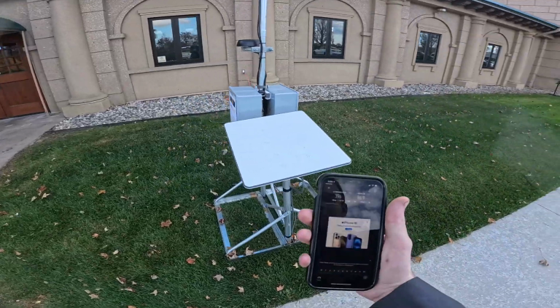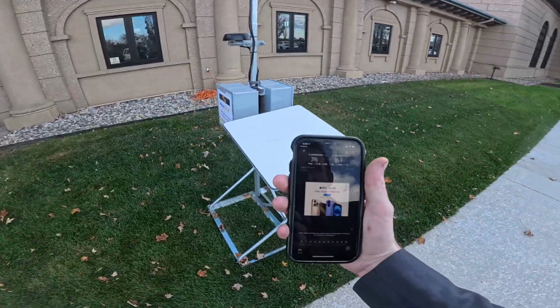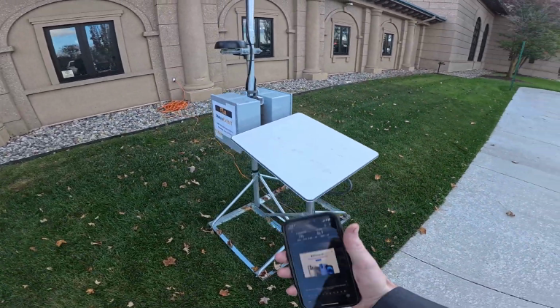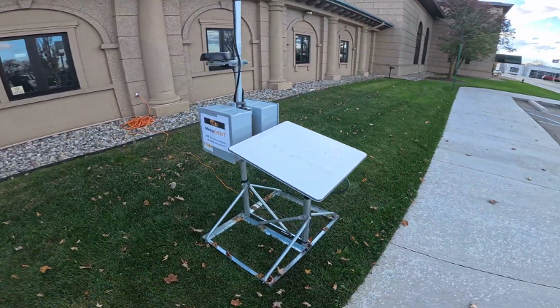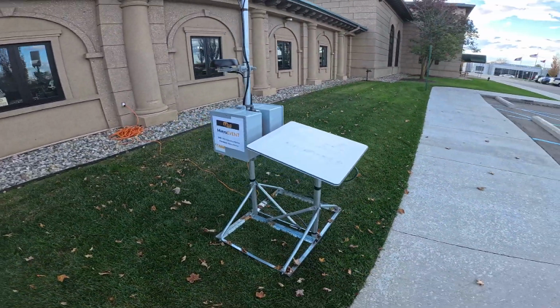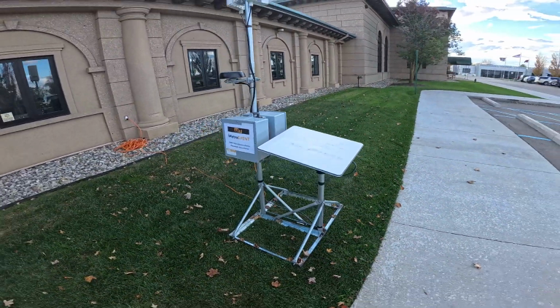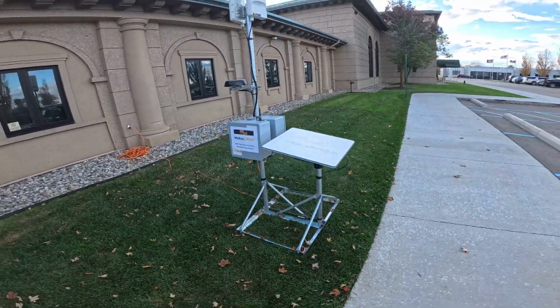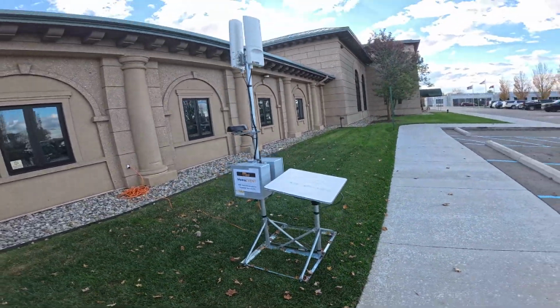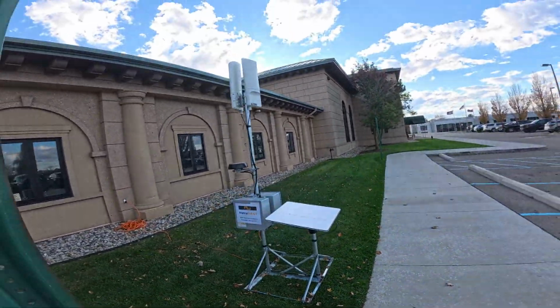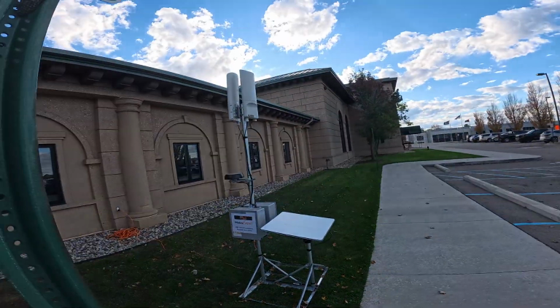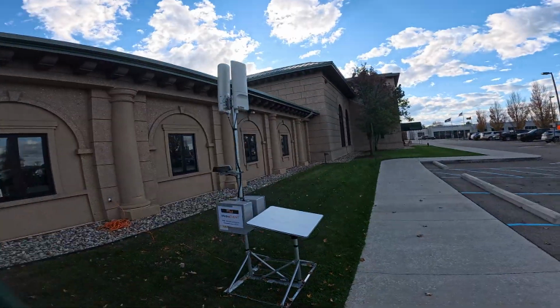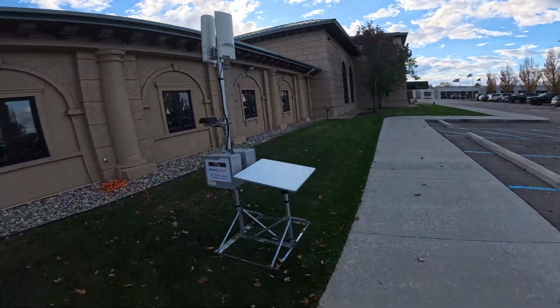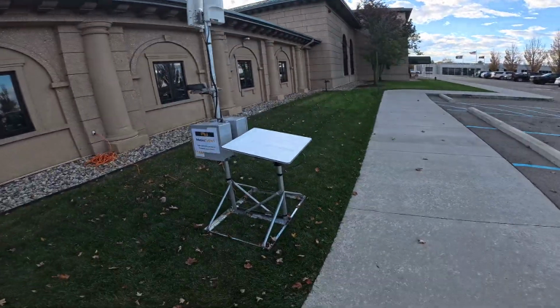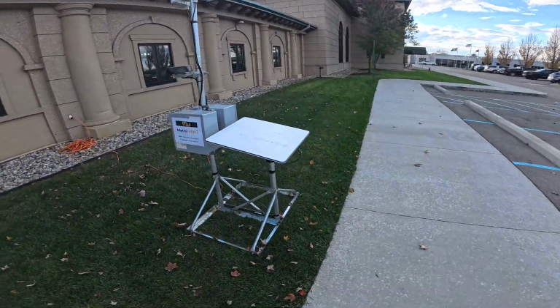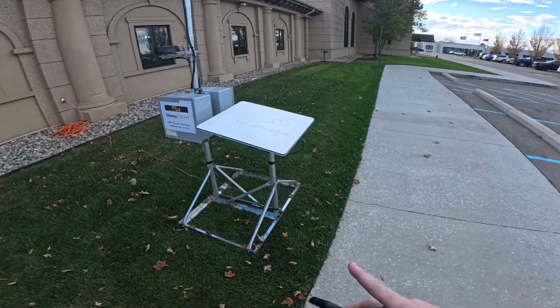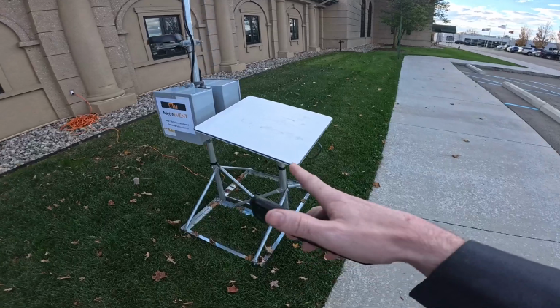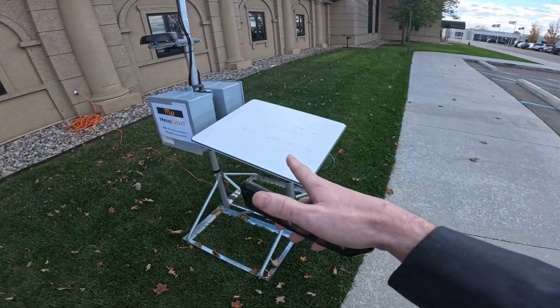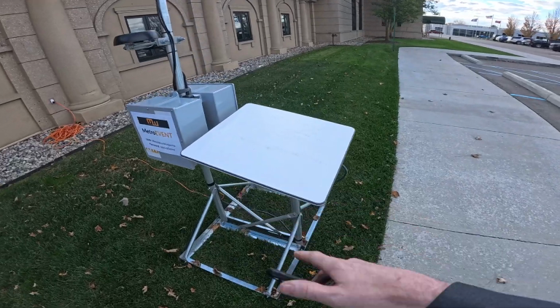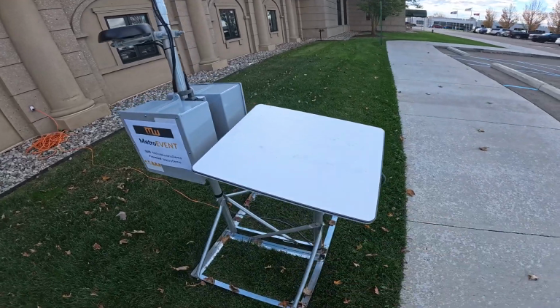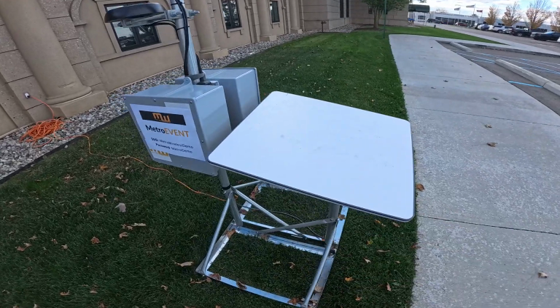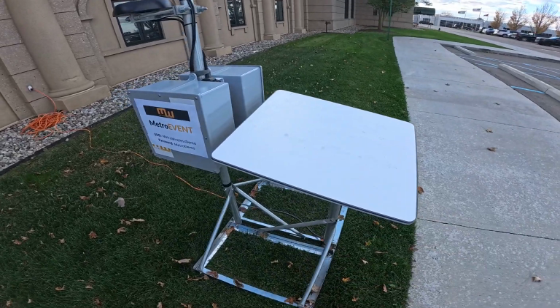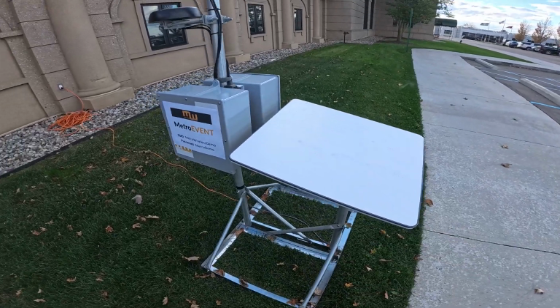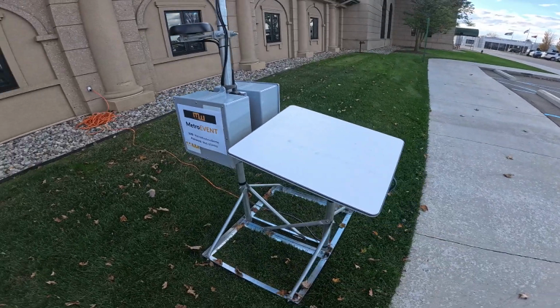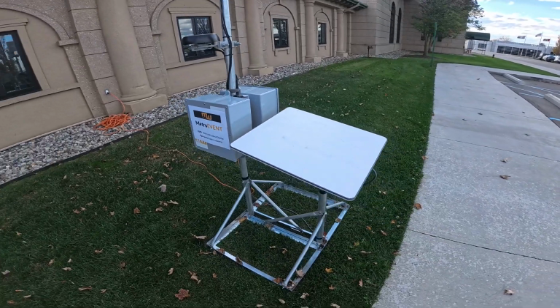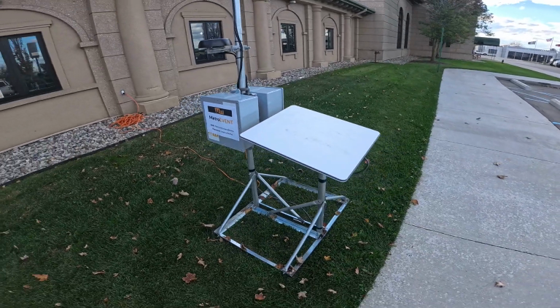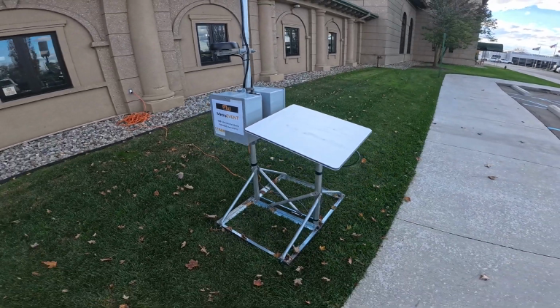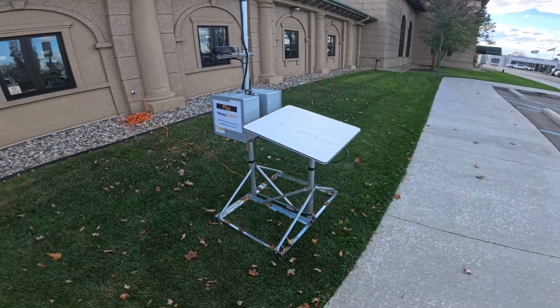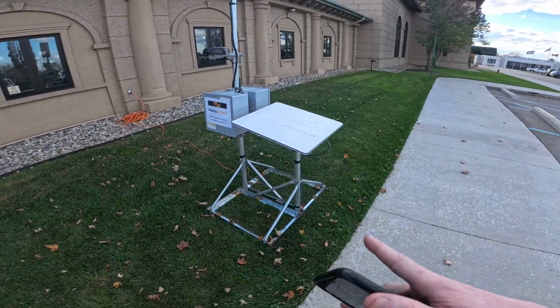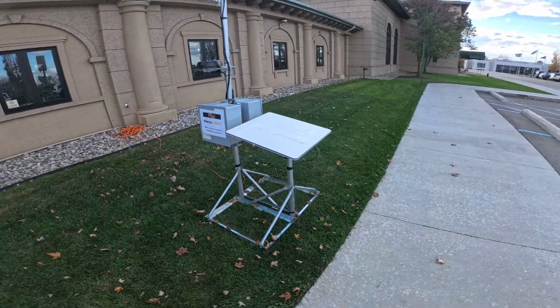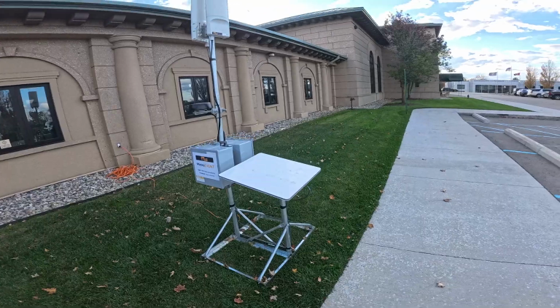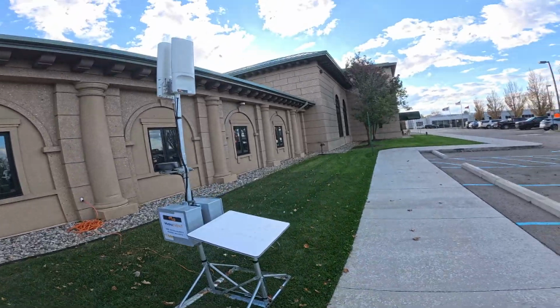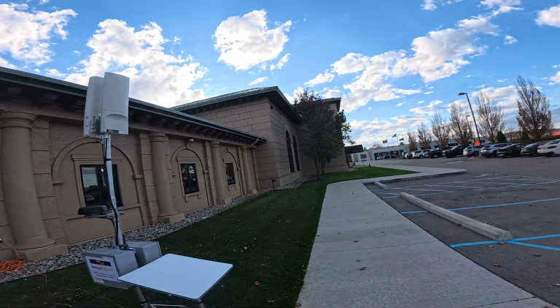Starlink was doing this today when it was cloudy. If you want to know how to set a Starlink up like this, let me know — I'll show you how to fill in the gaps and get this kind of speed.